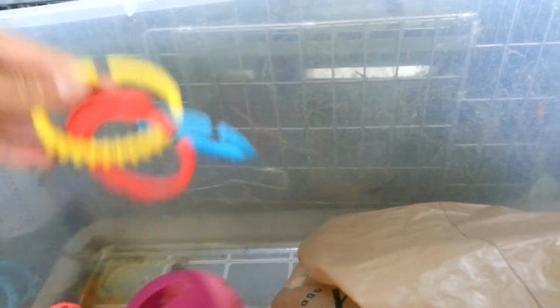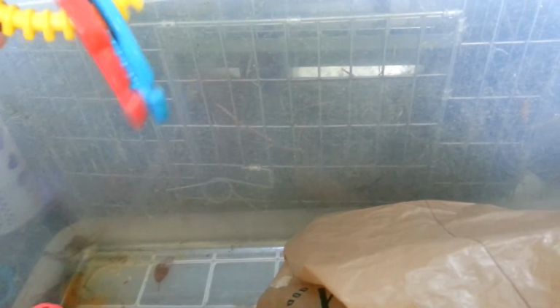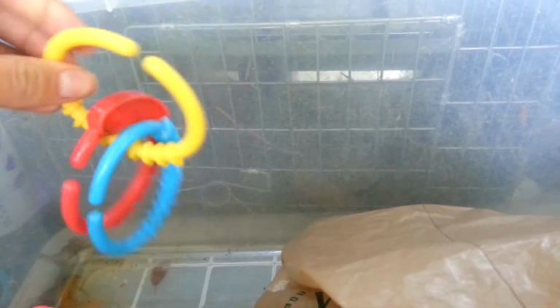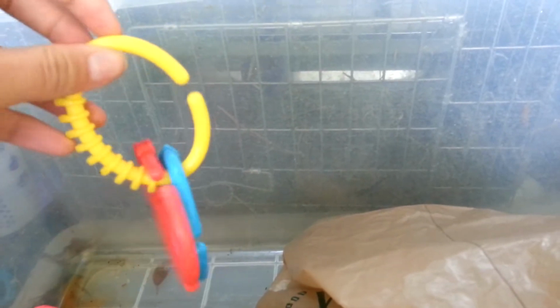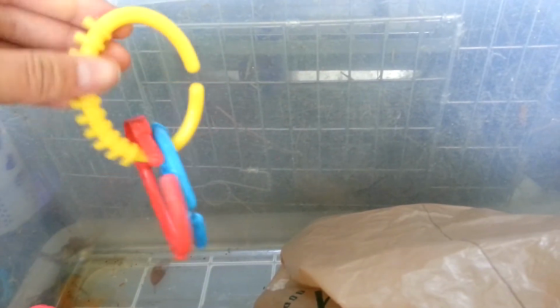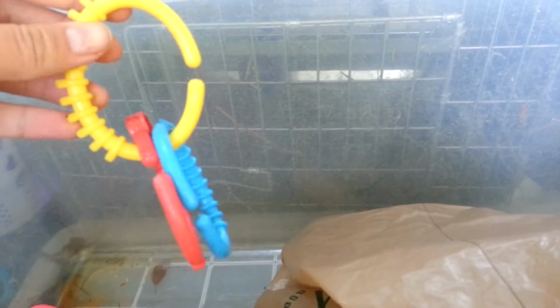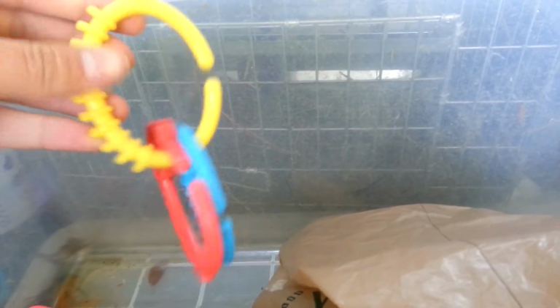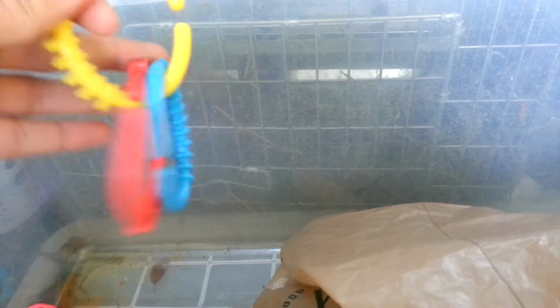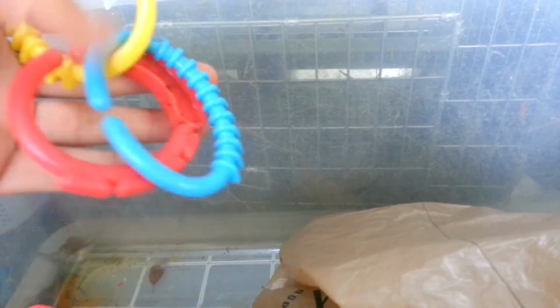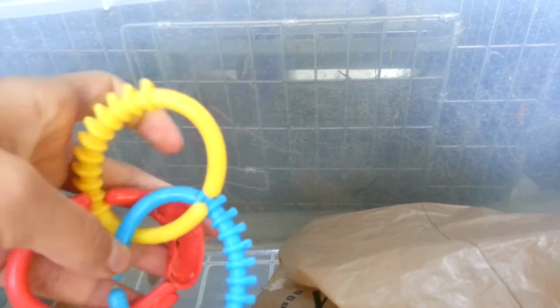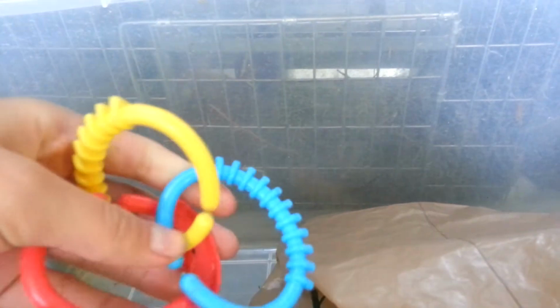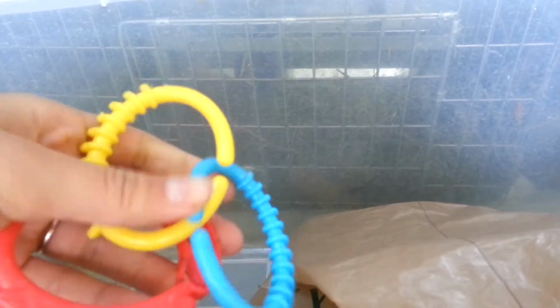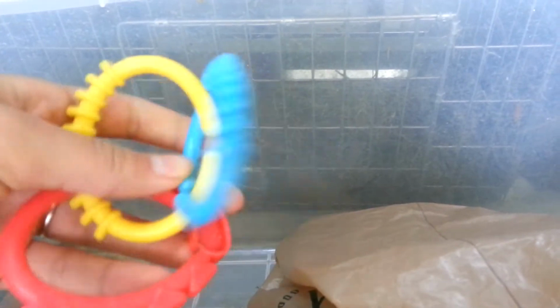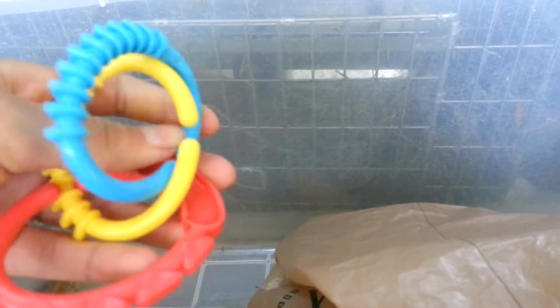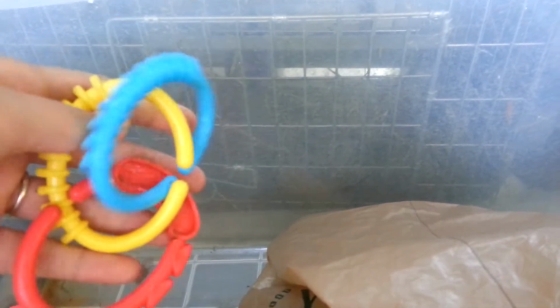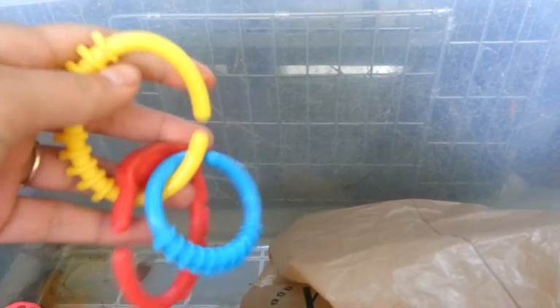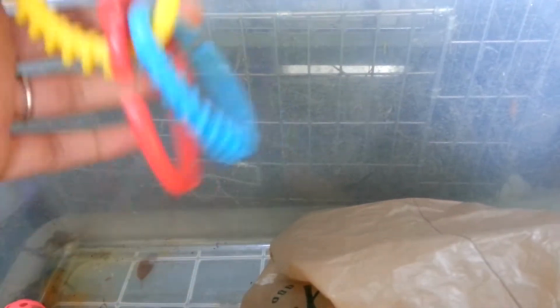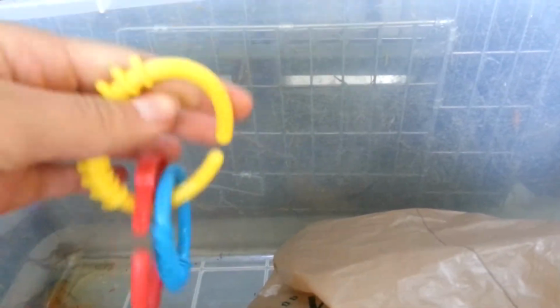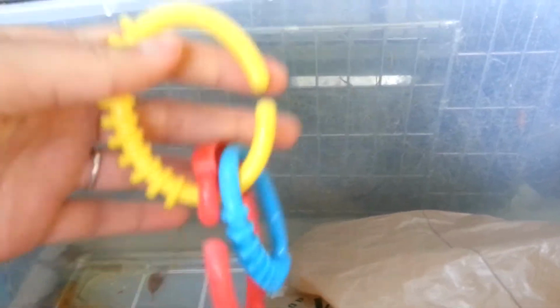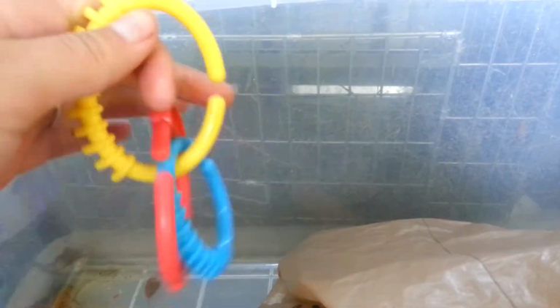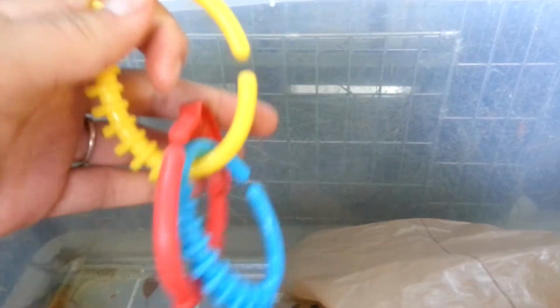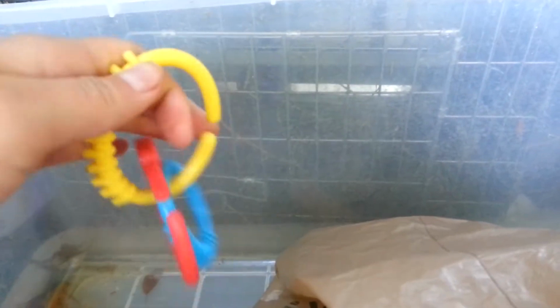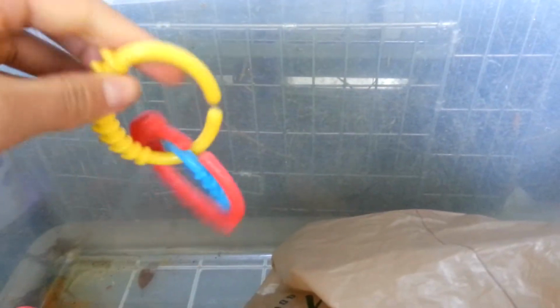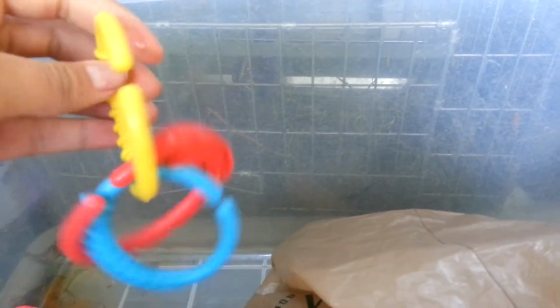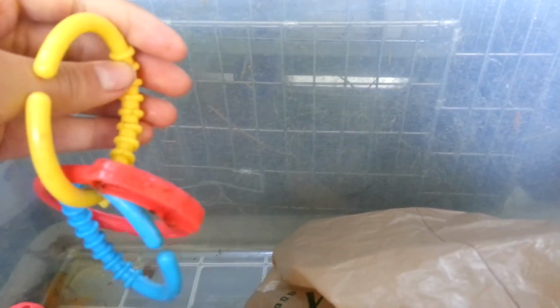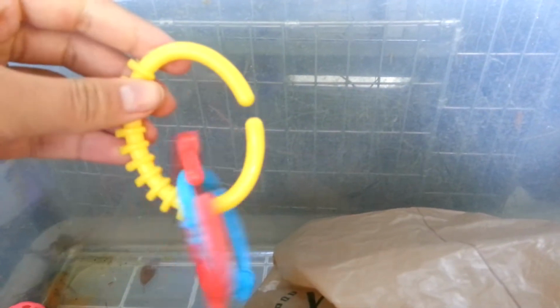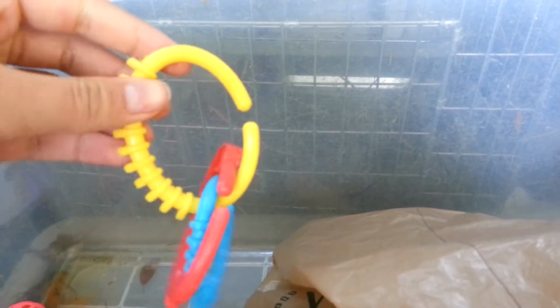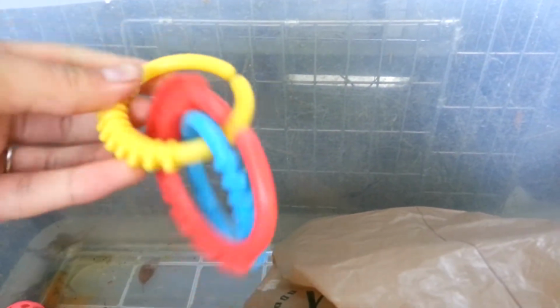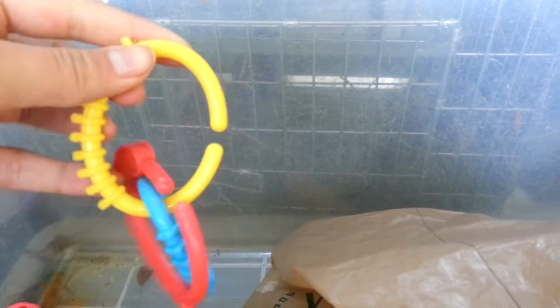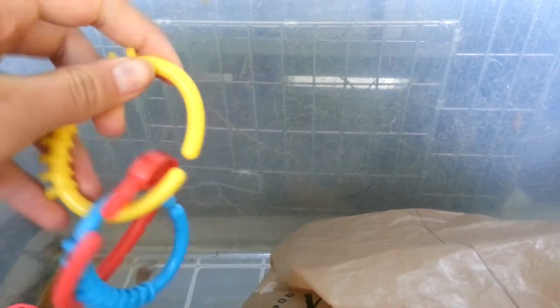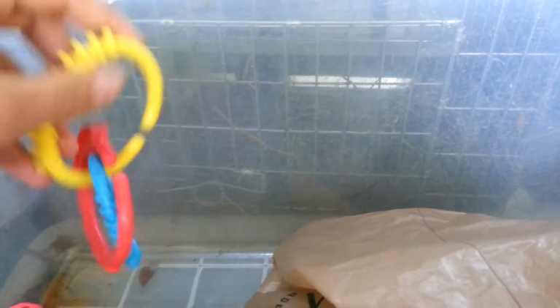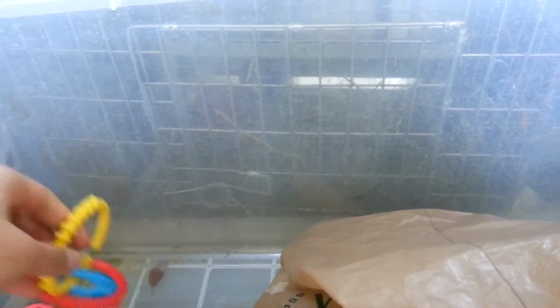These are from the baby section of the dollar store — a pack of 12 for a dollar. All my rabbits have like three of them and they also love these, not as much as the balls and they don't play with them that often, but they do love them.